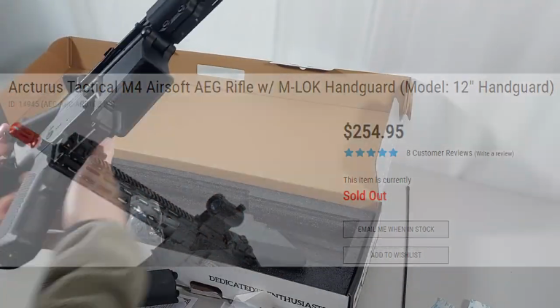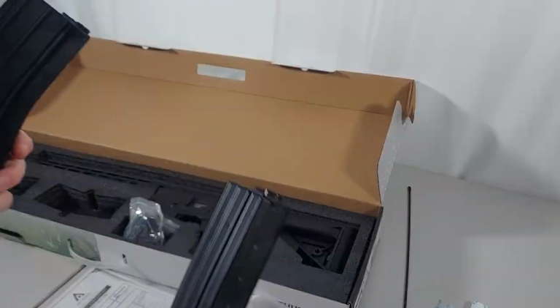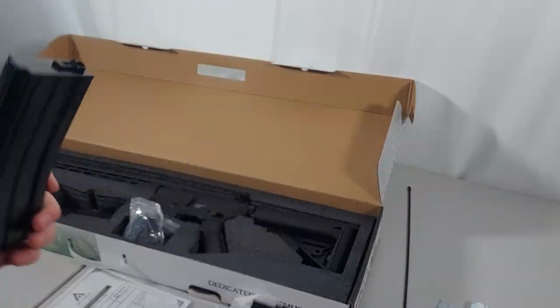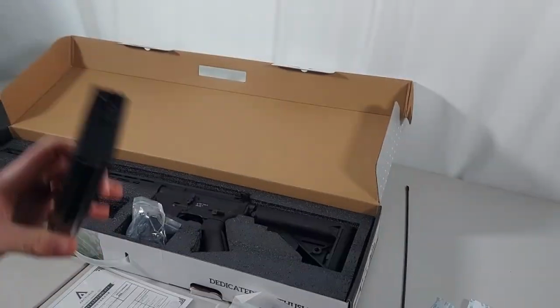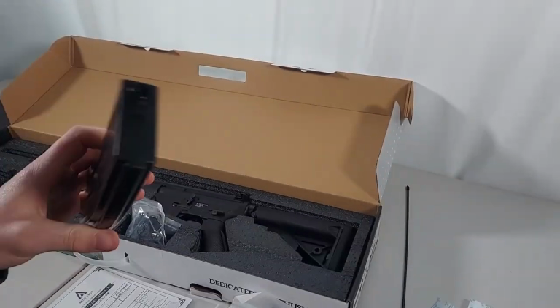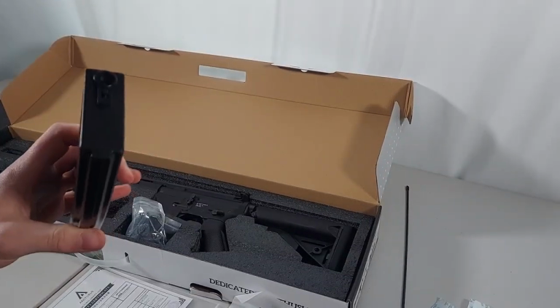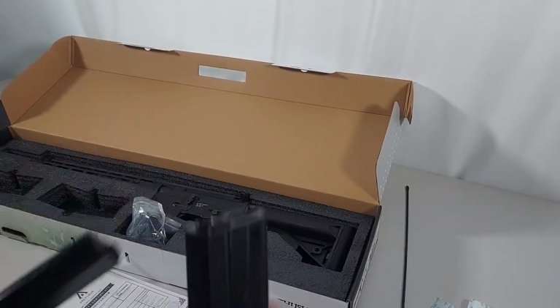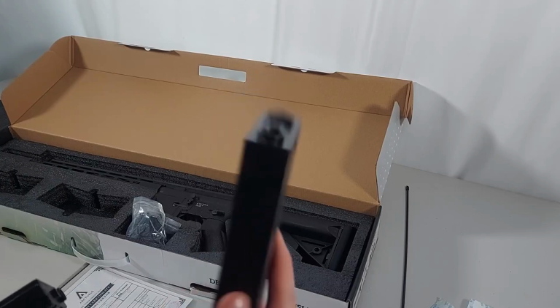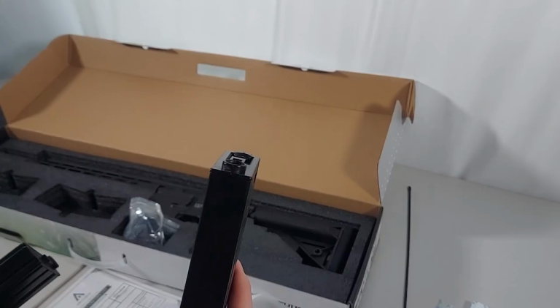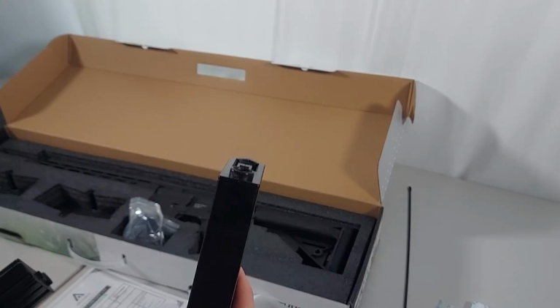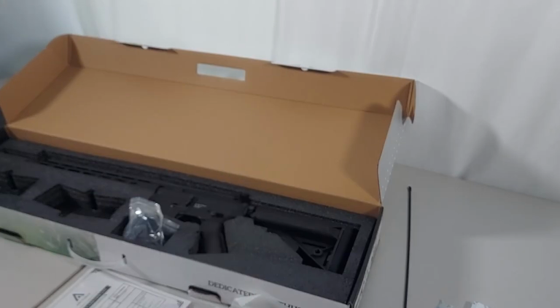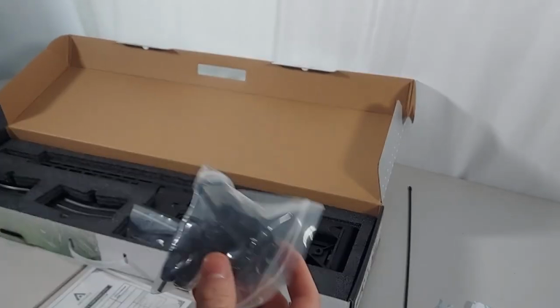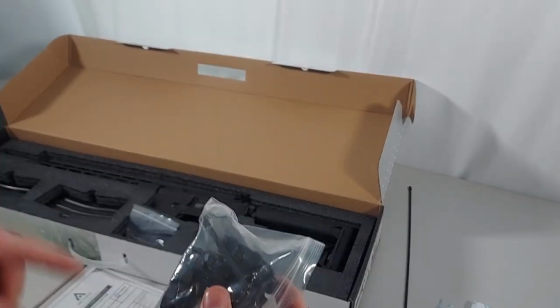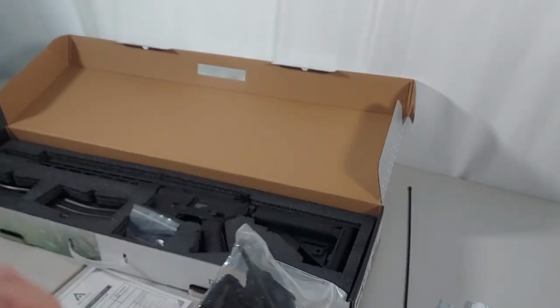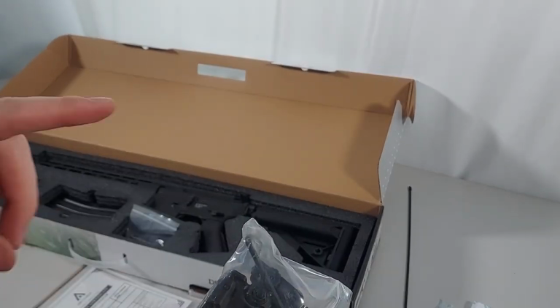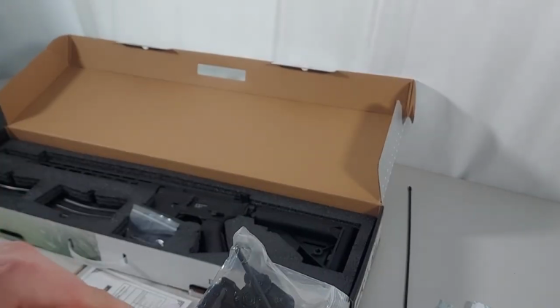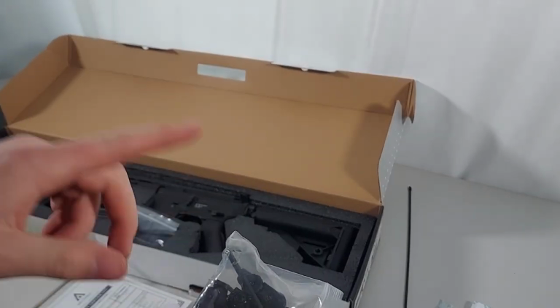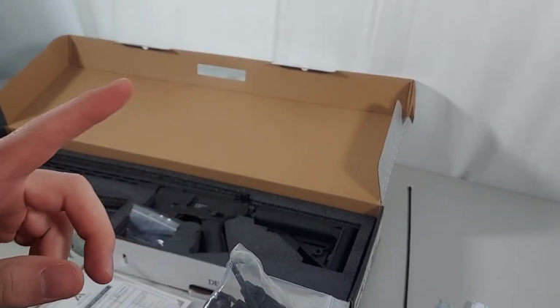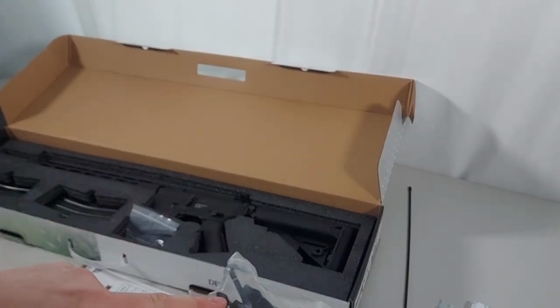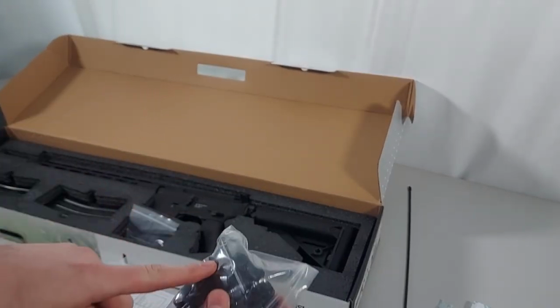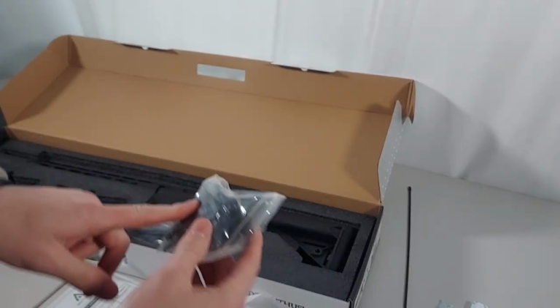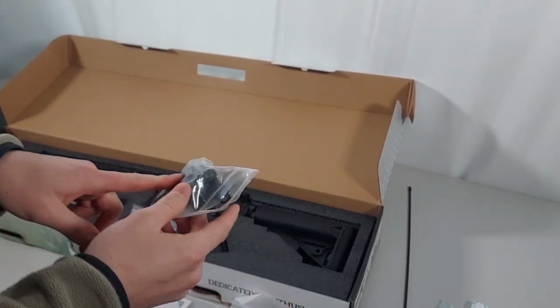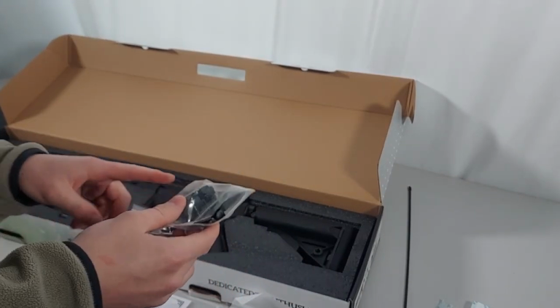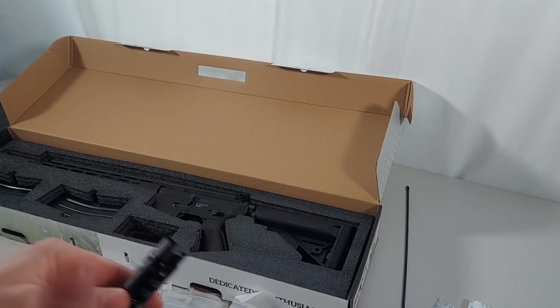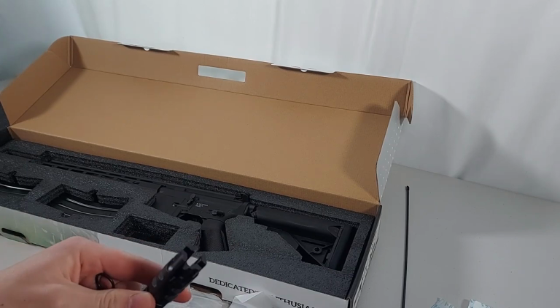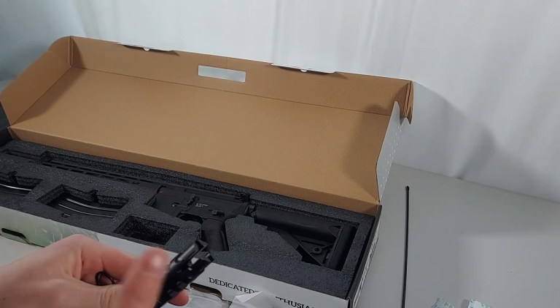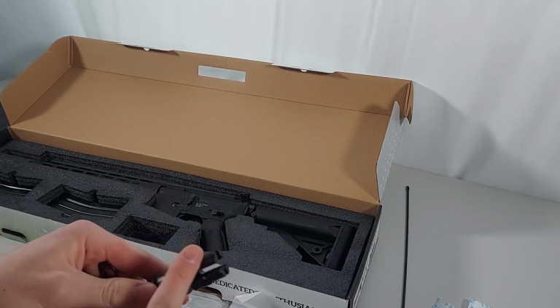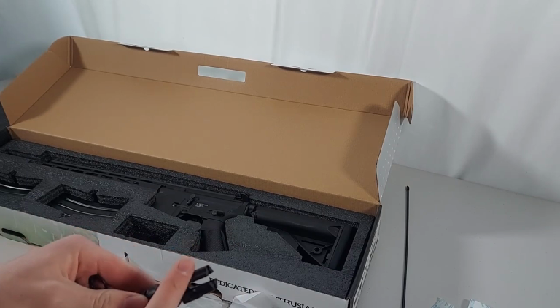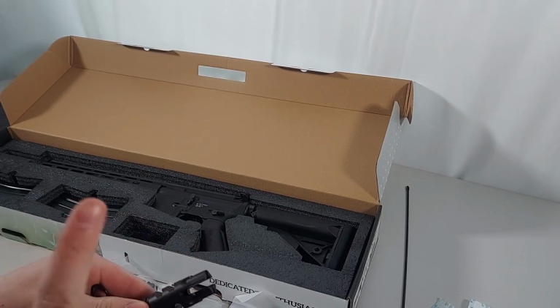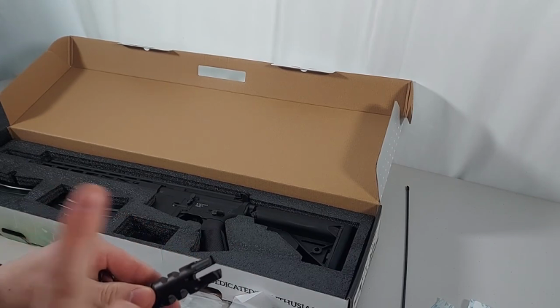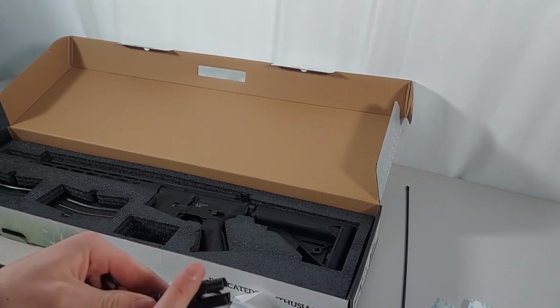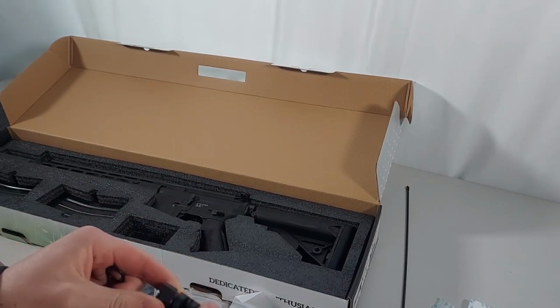I would not say it is worth the price that it comes at. The package came with one mid-cap magazine and one high-cap magazine. I do like how they included allen wrenches to put on the sights, and I also like how the flash hider is a full metal build.